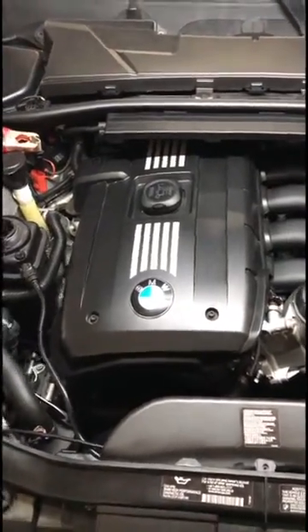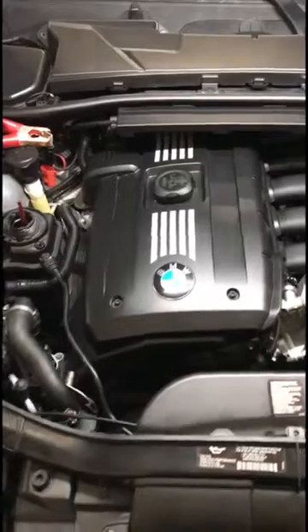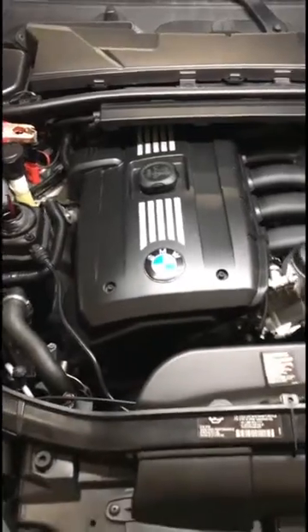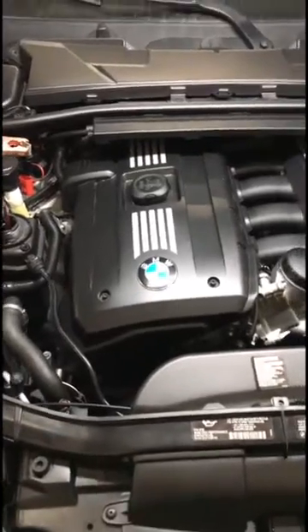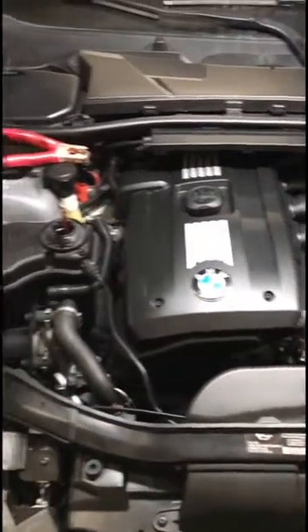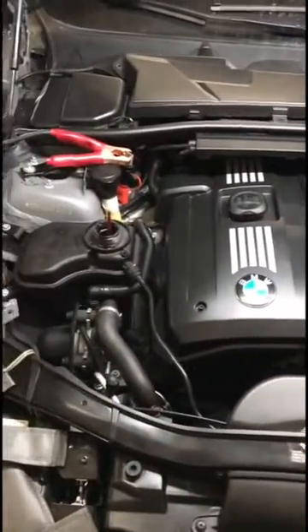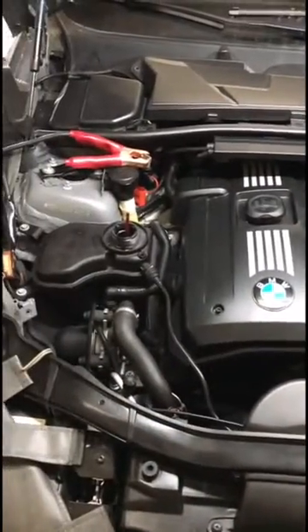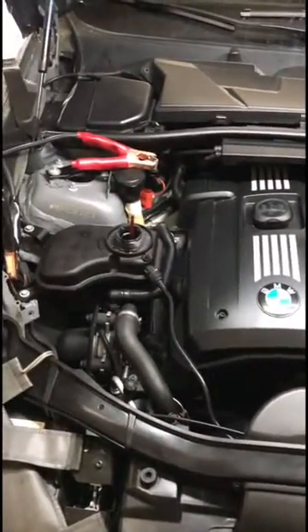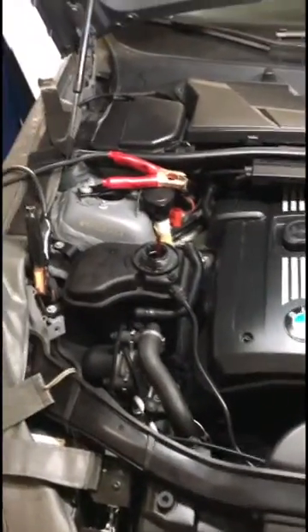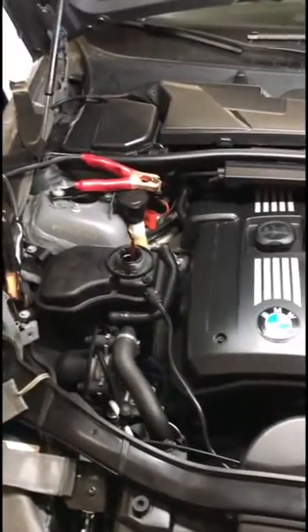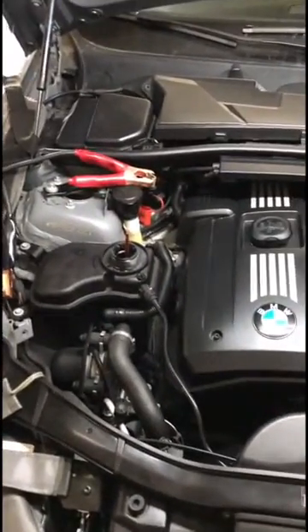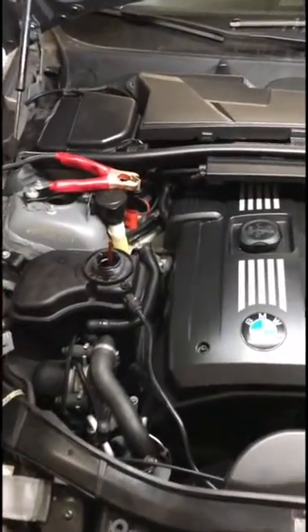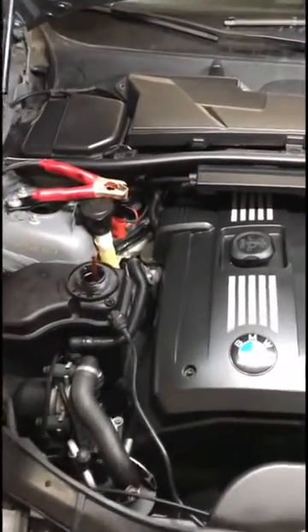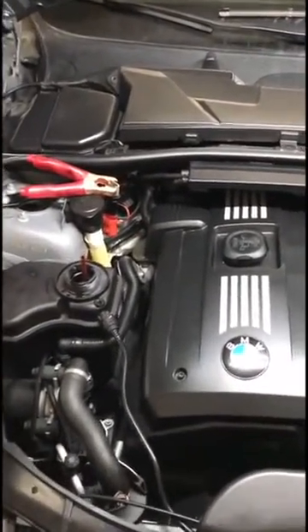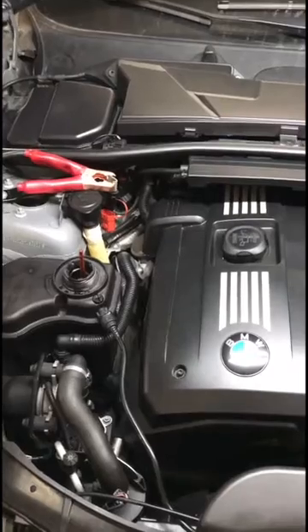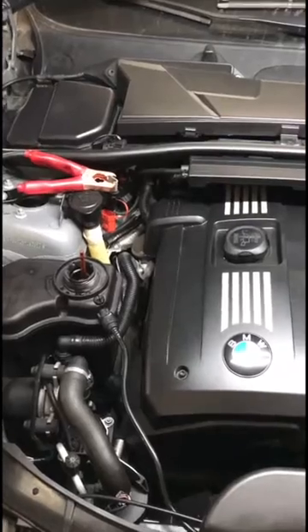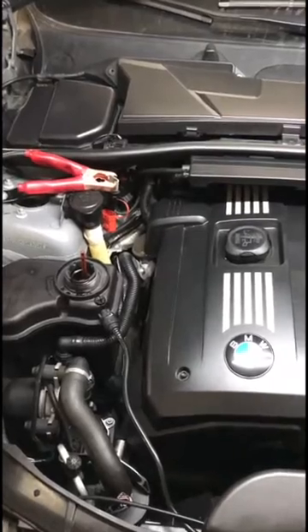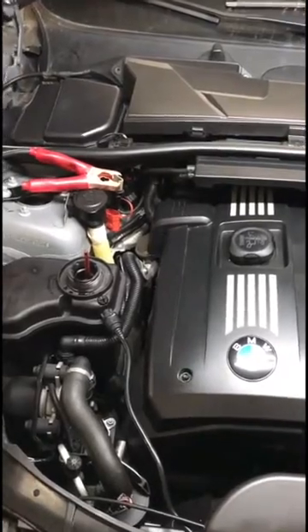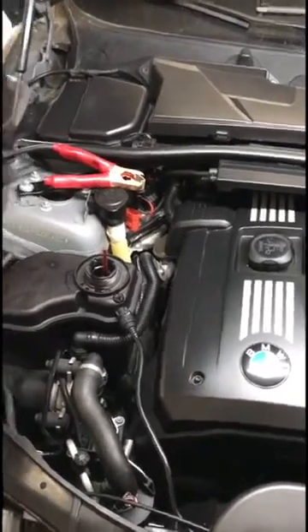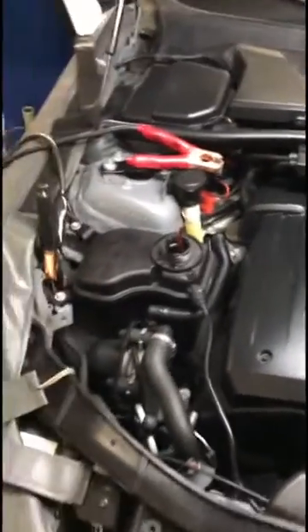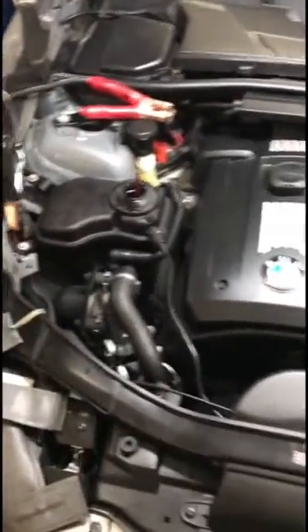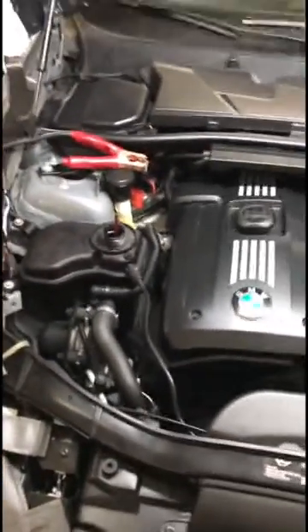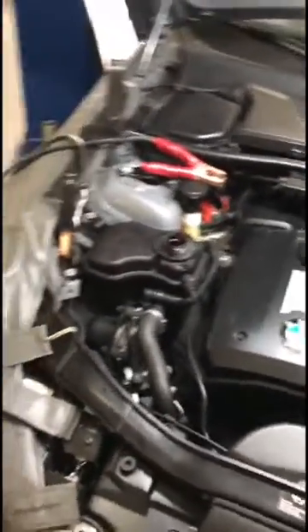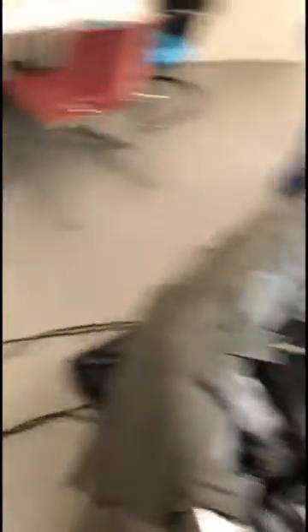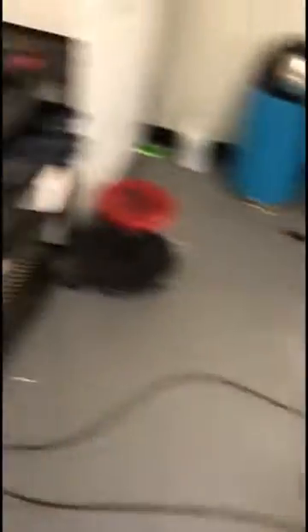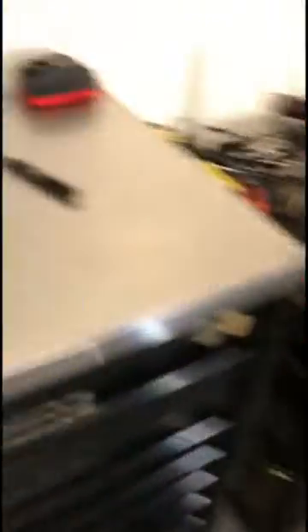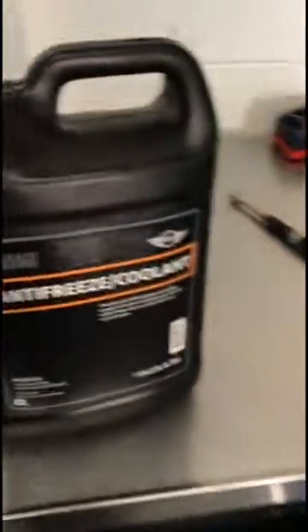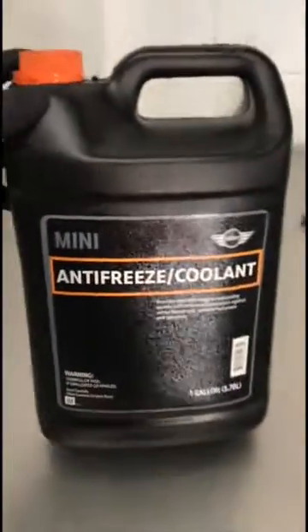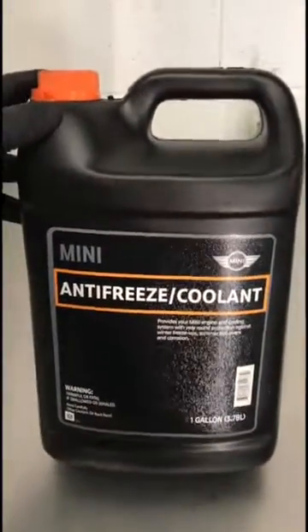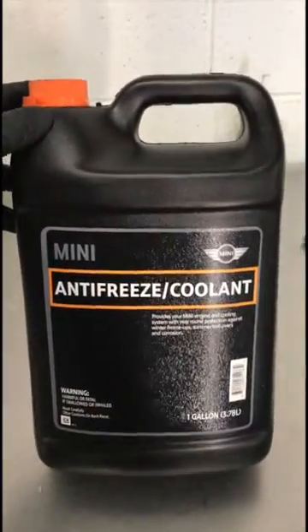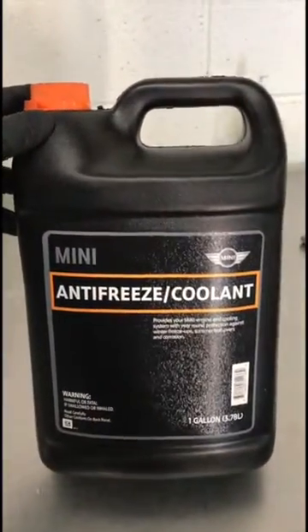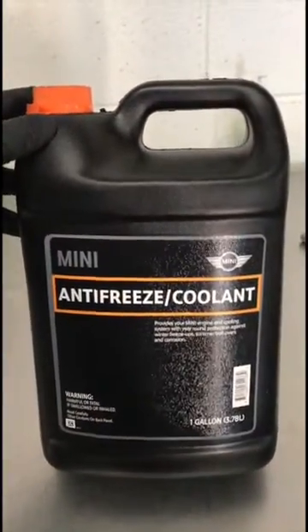It's super easy to do. I highly recommend using the approved BMW anti-freeze. You can even use the Mini anti-freeze from the dealer — it's the same stuff. I'm using the Mini one; it's identical.